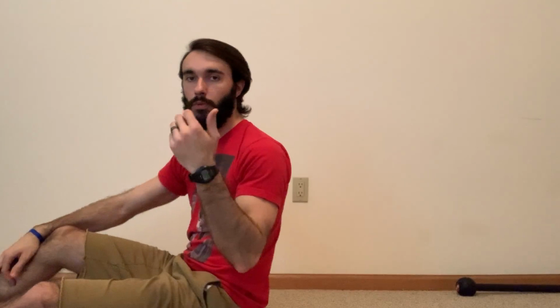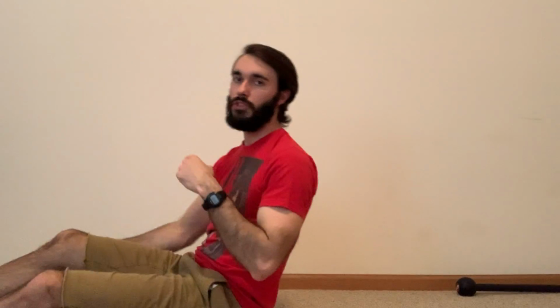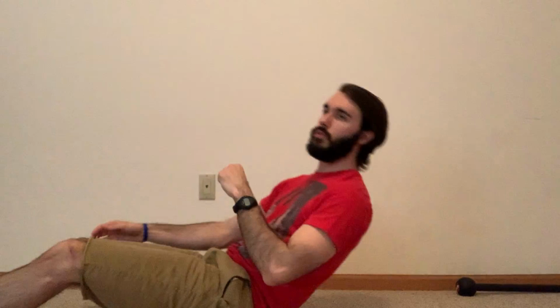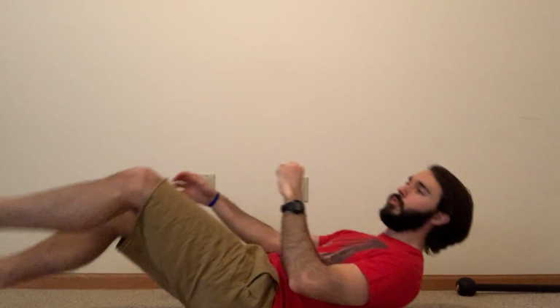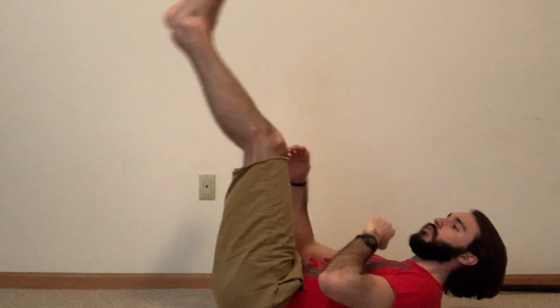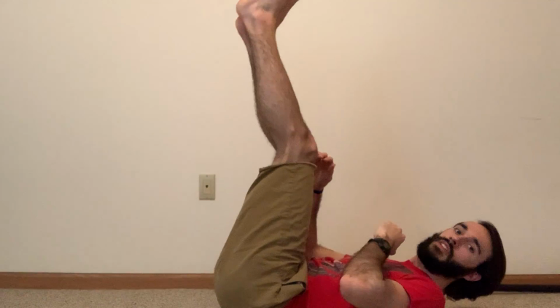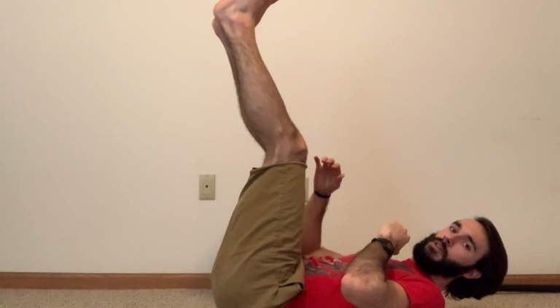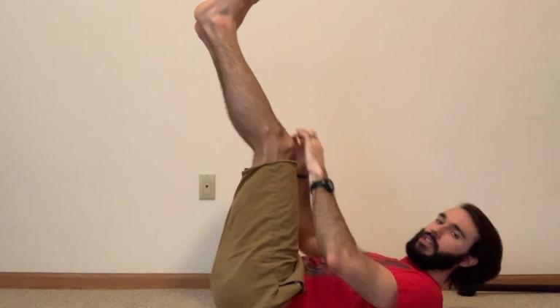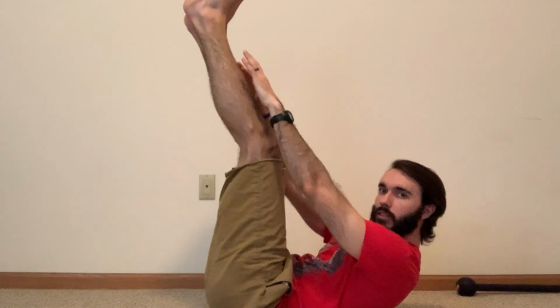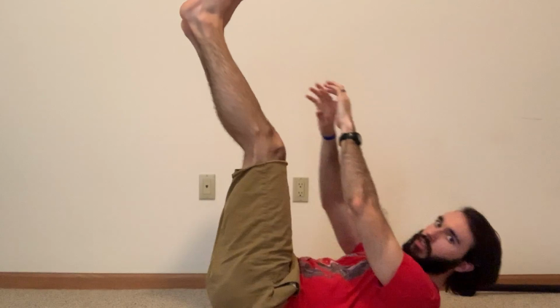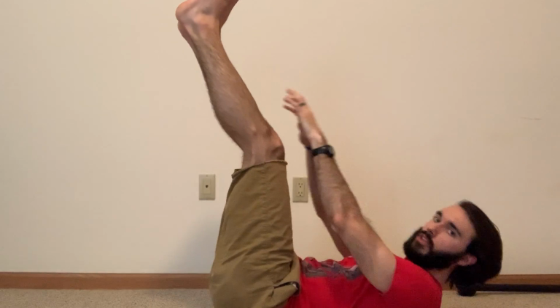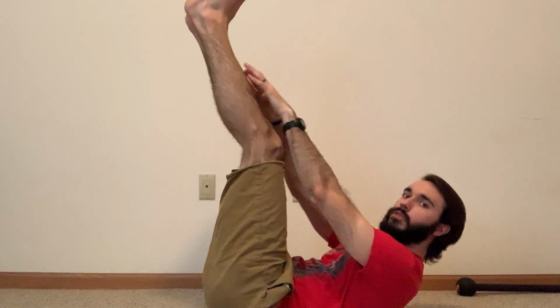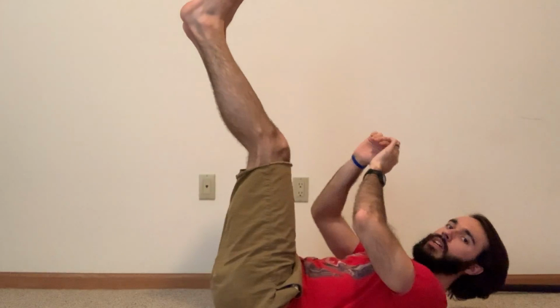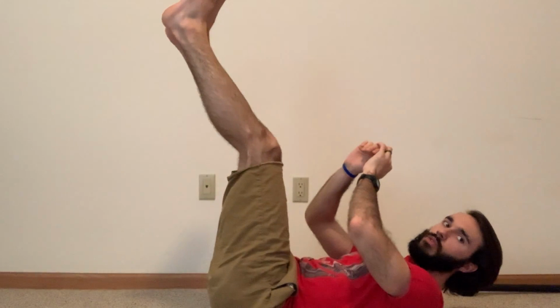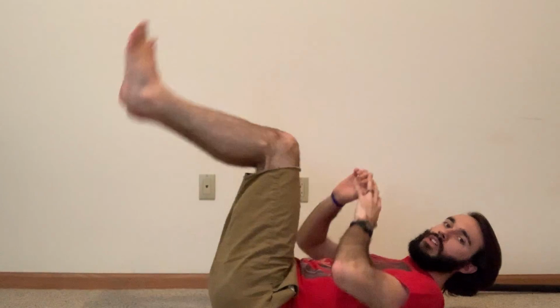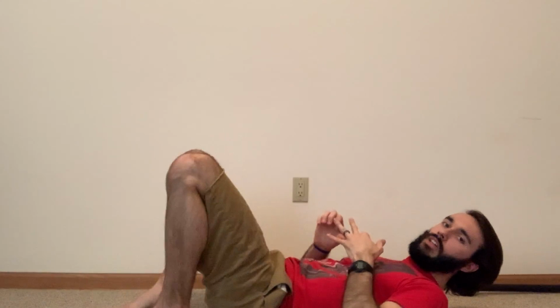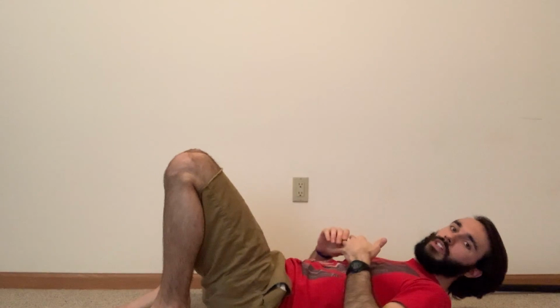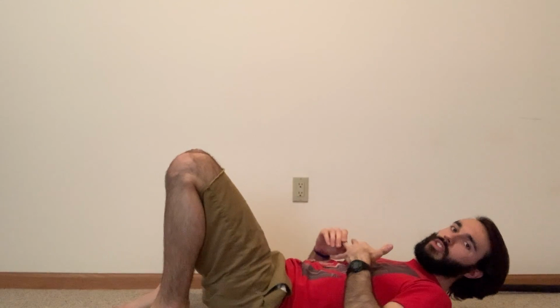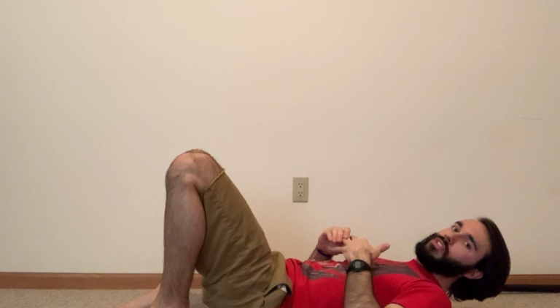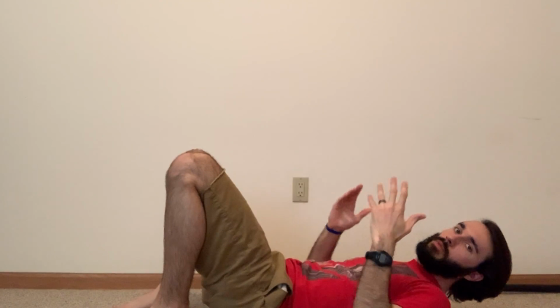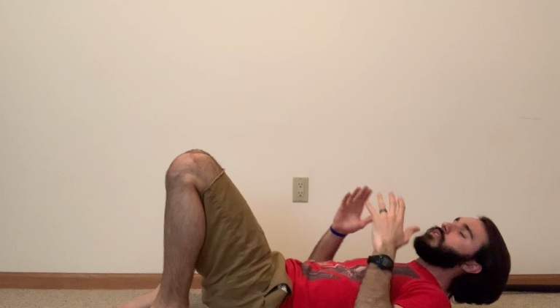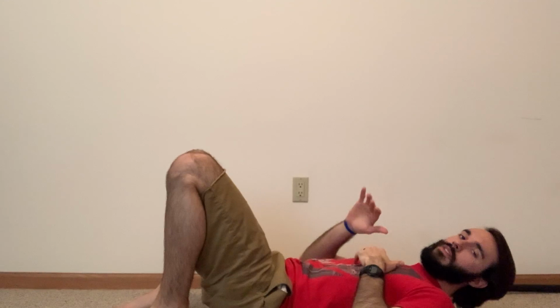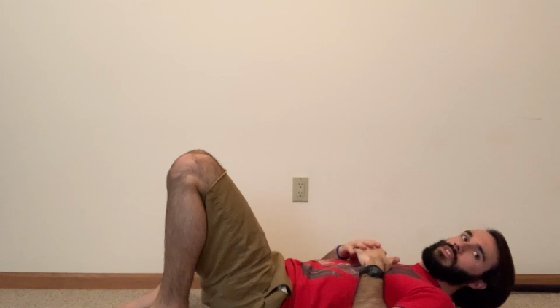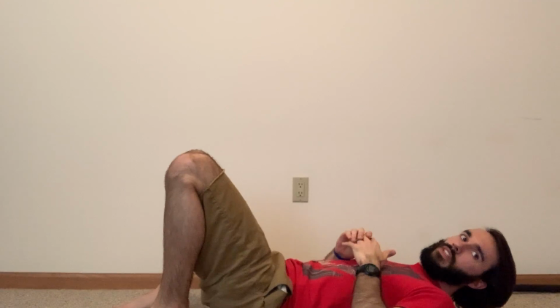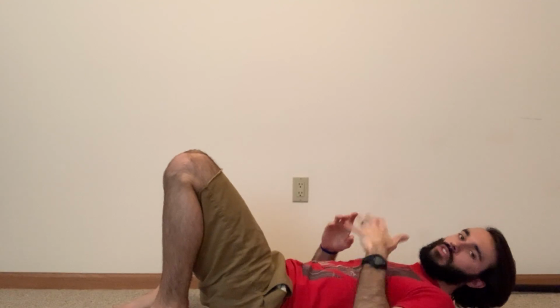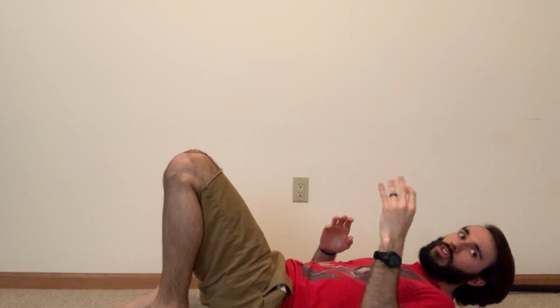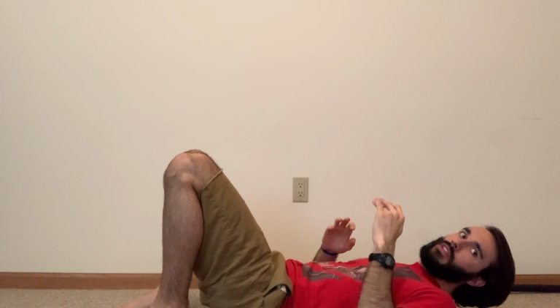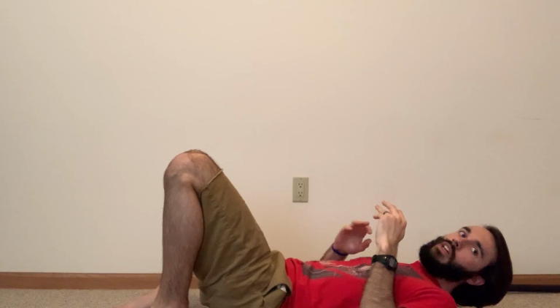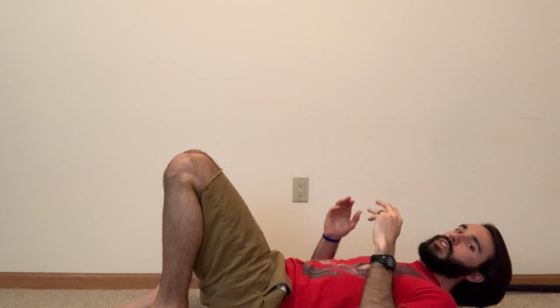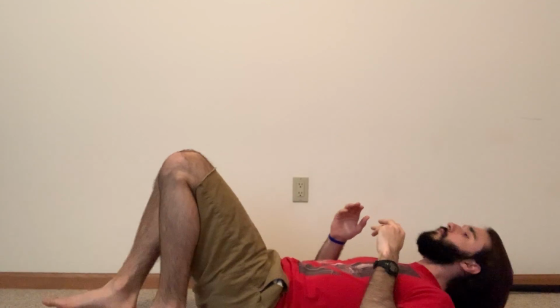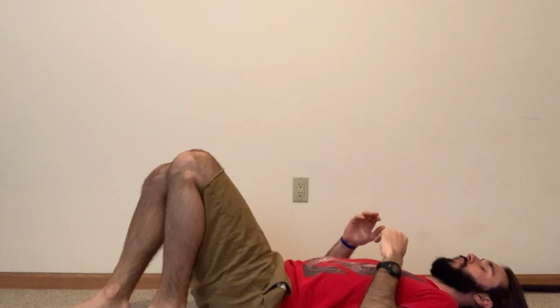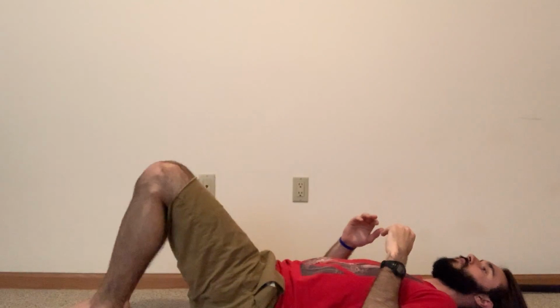Then we're going to have reach for our toes, where you're going to have your legs up in the air, getting as close to those toes as you can. If you're not getting to your toes and you're just getting up to your shins, that's perfectly fine — just get as far as you can.